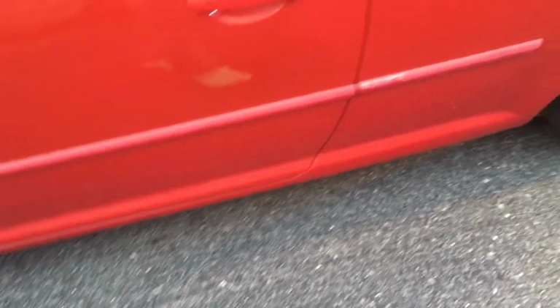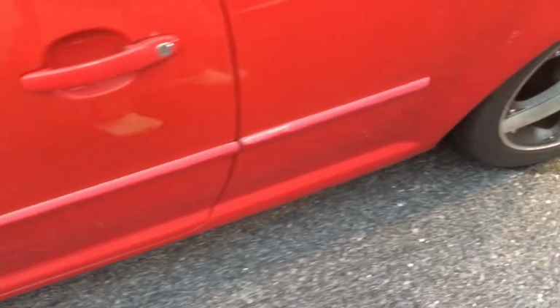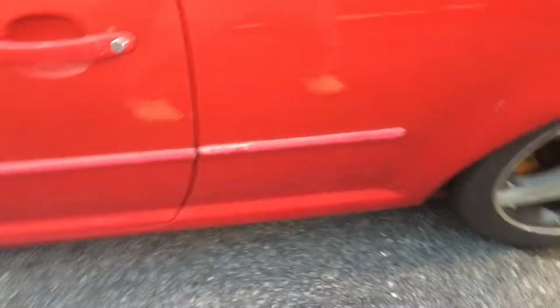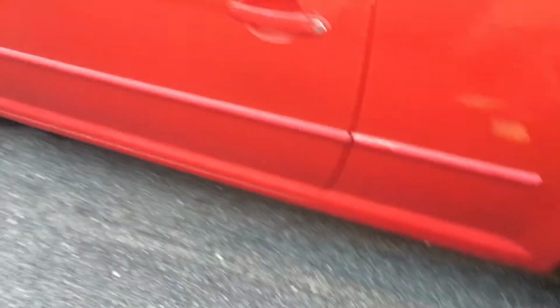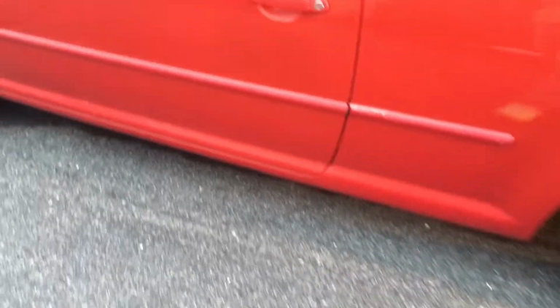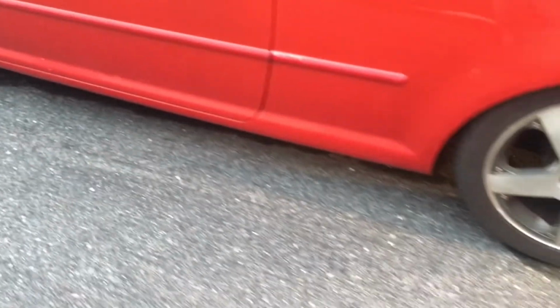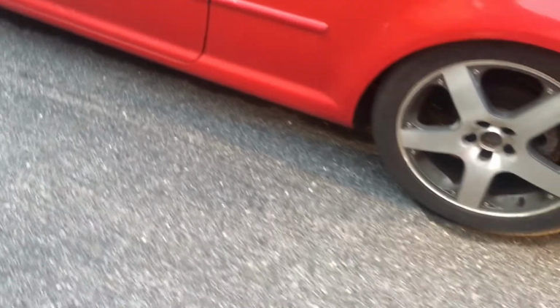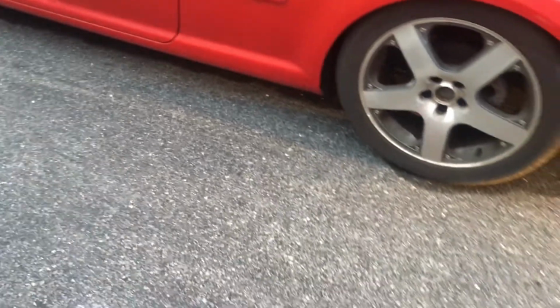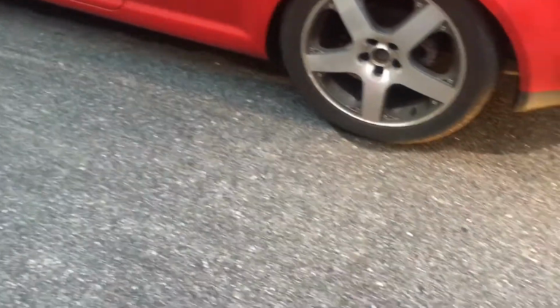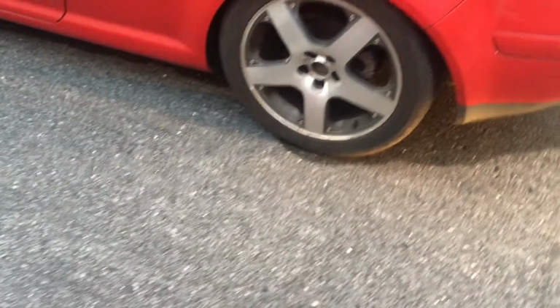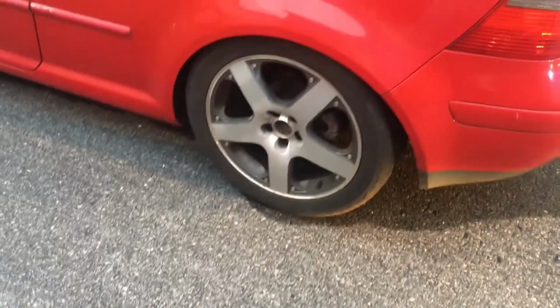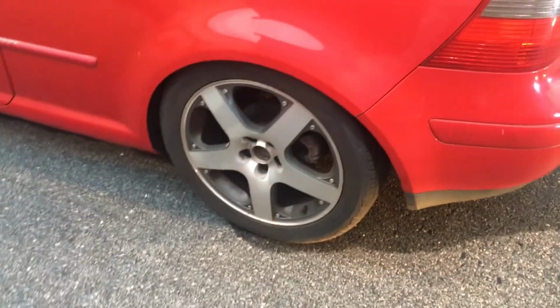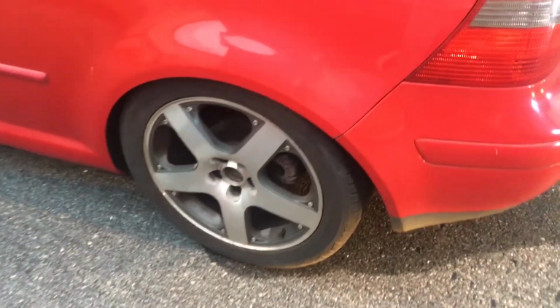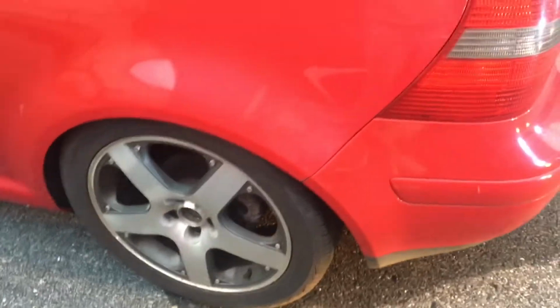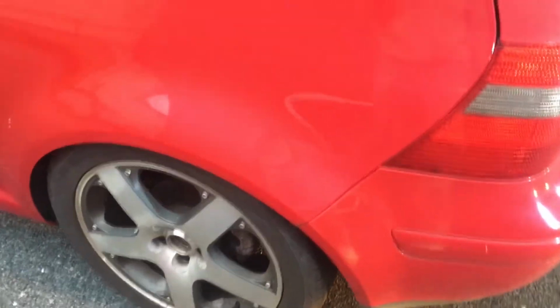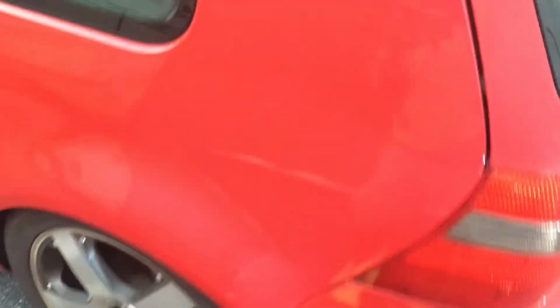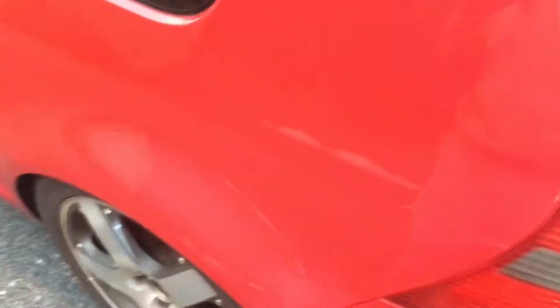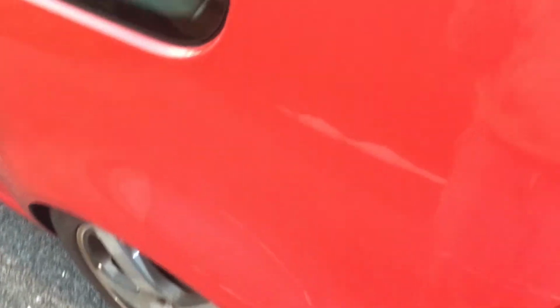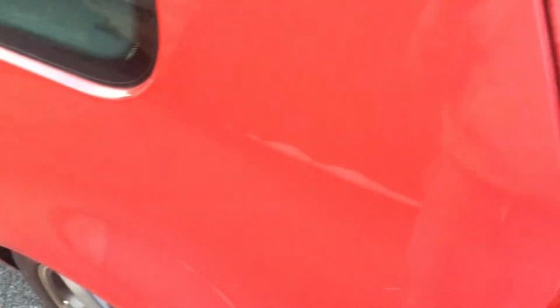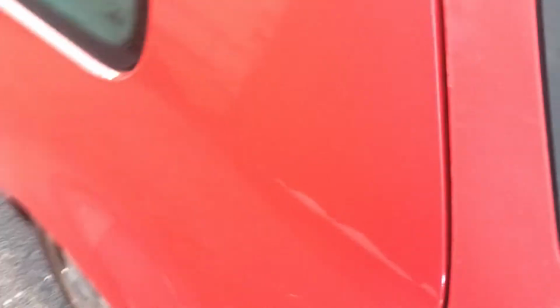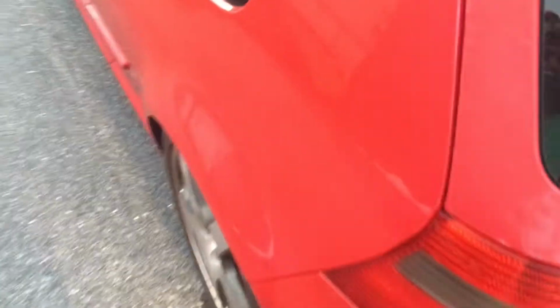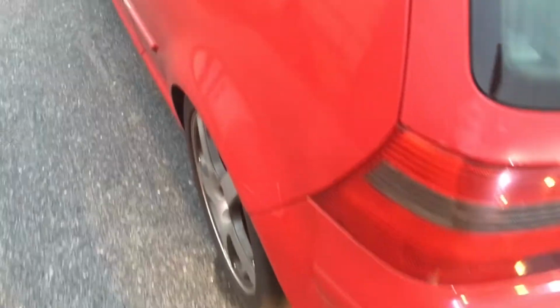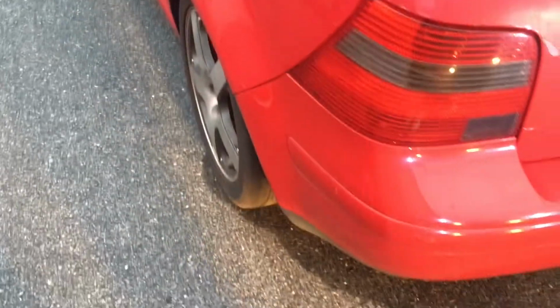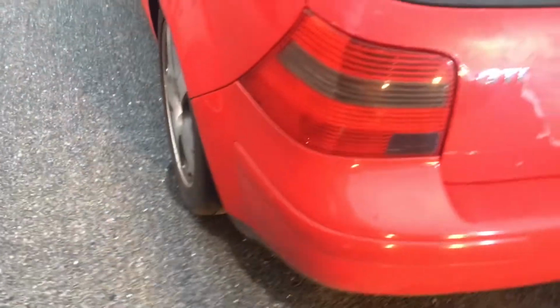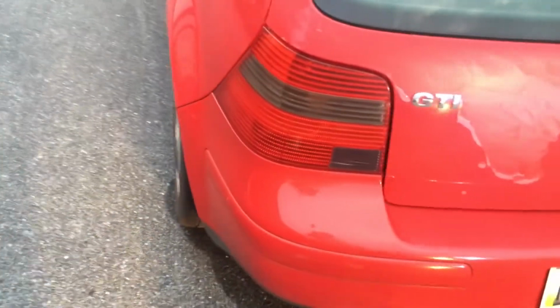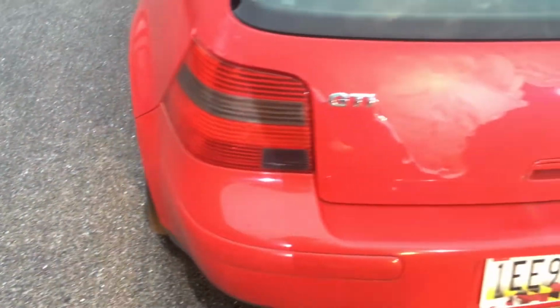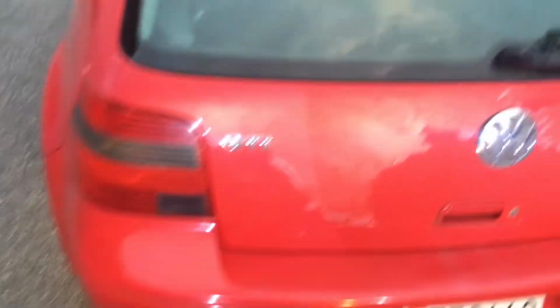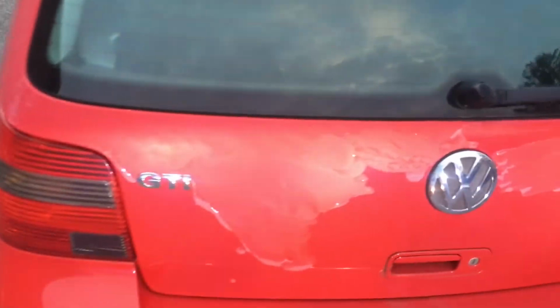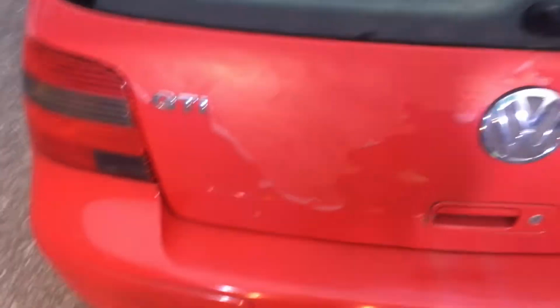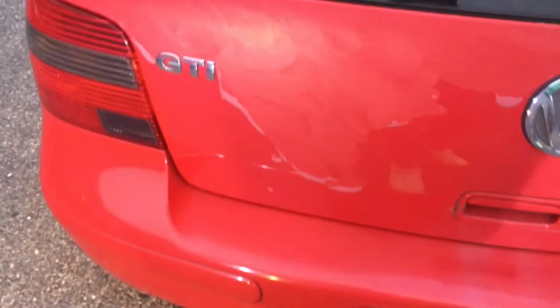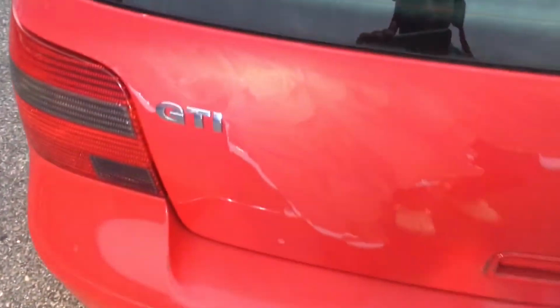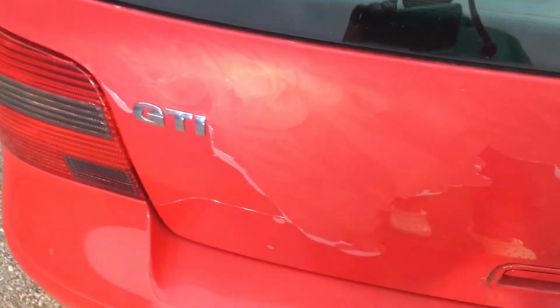Regular body. It's sitting on coilovers — I don't know which ones. I didn't get a chance to take the wheel off and look yet.